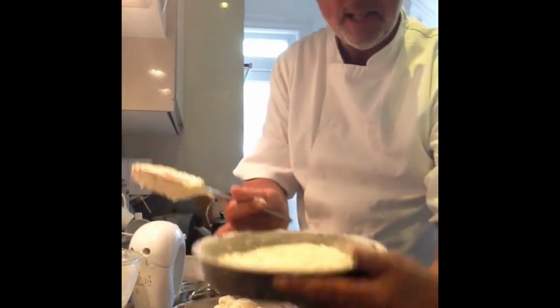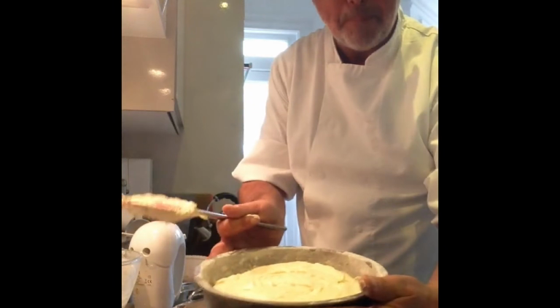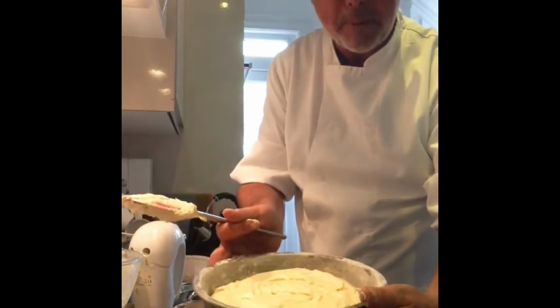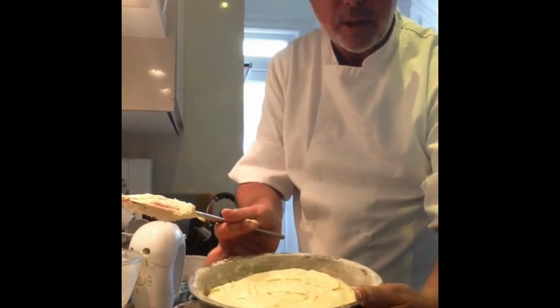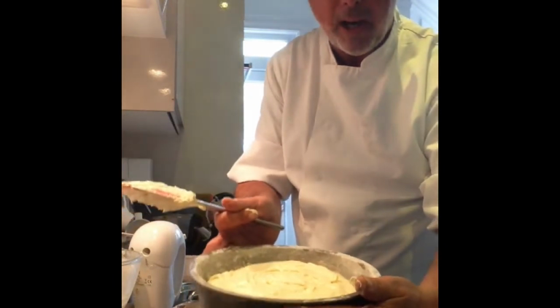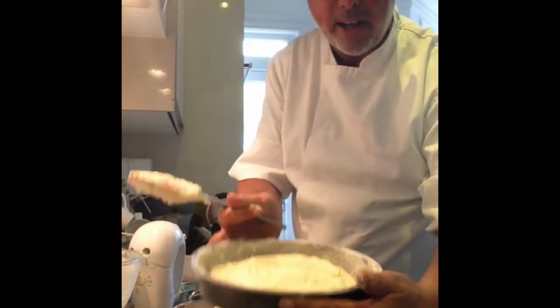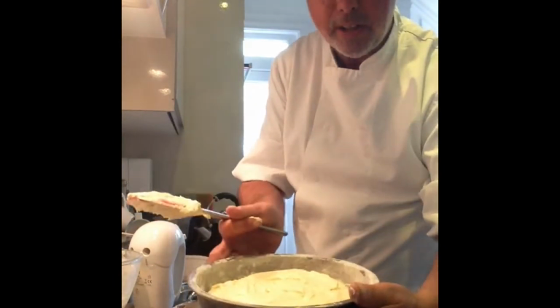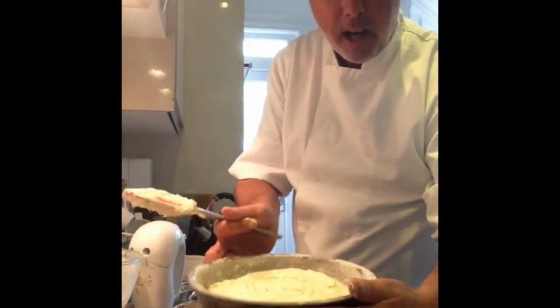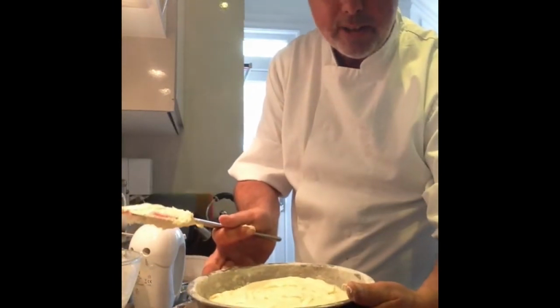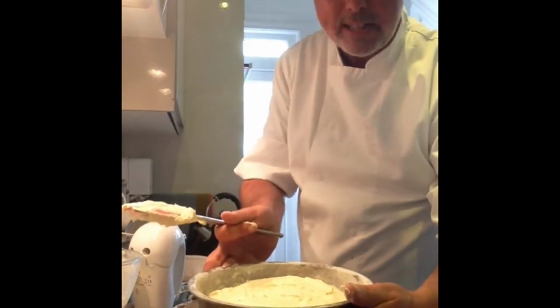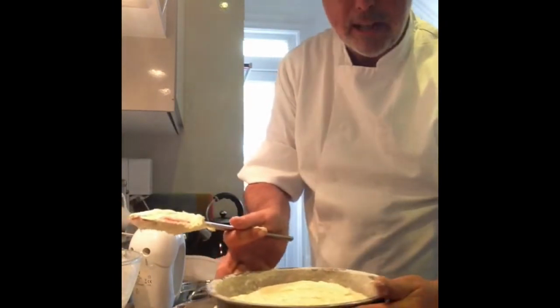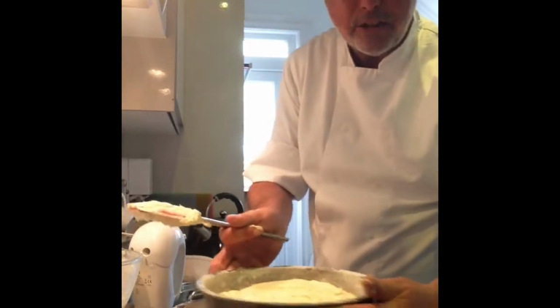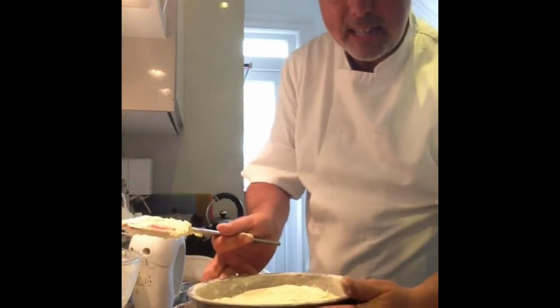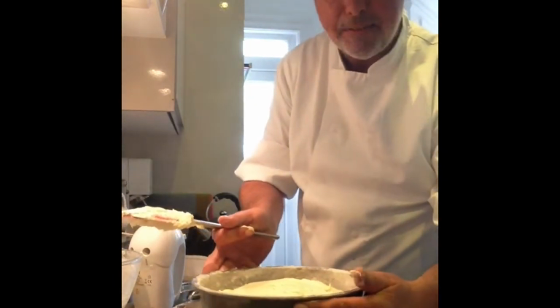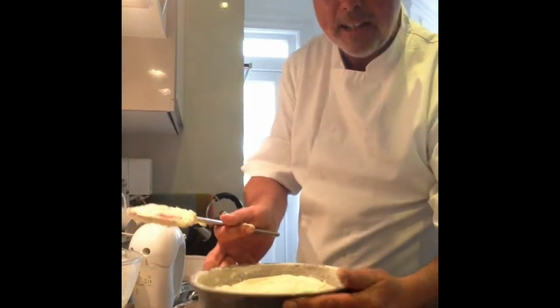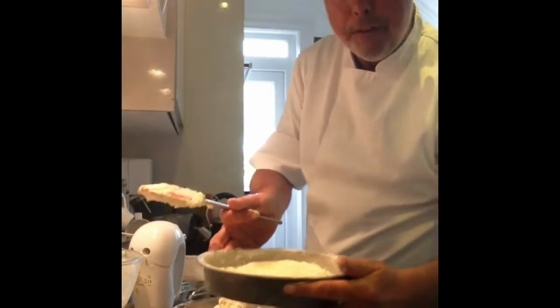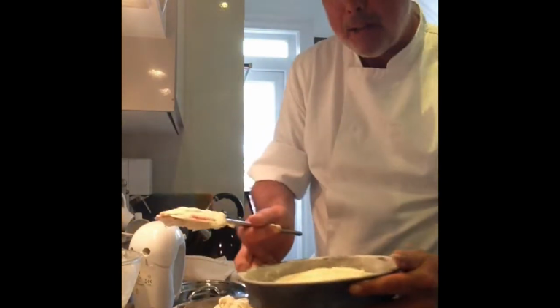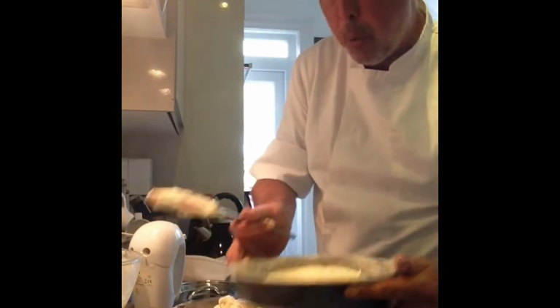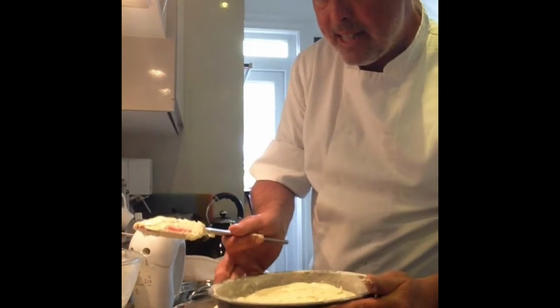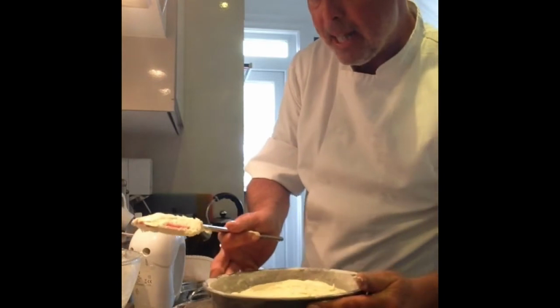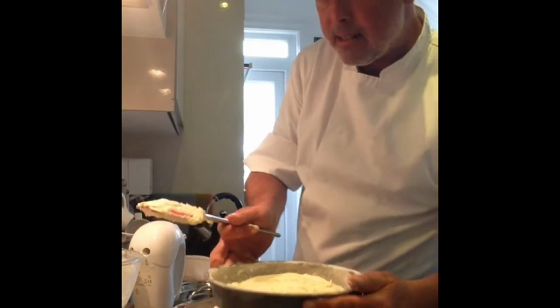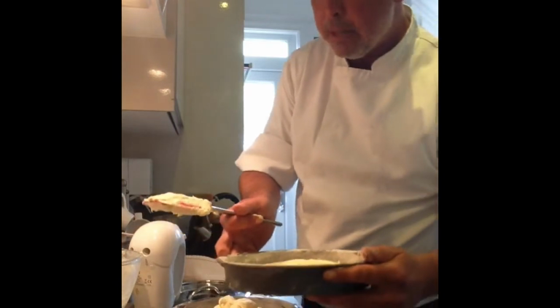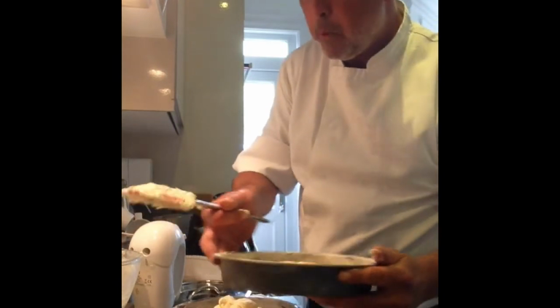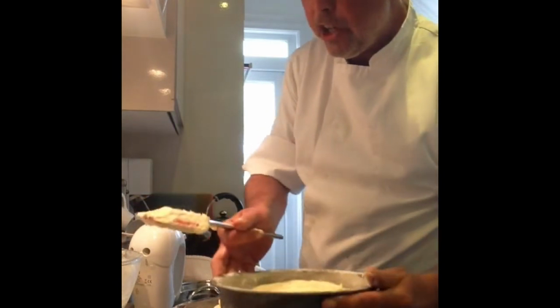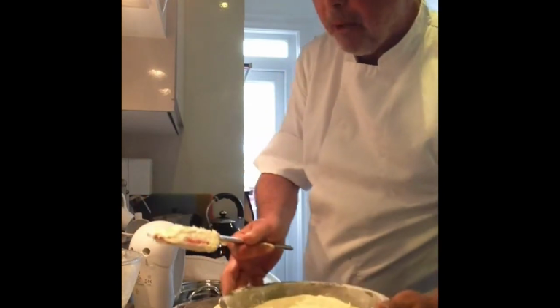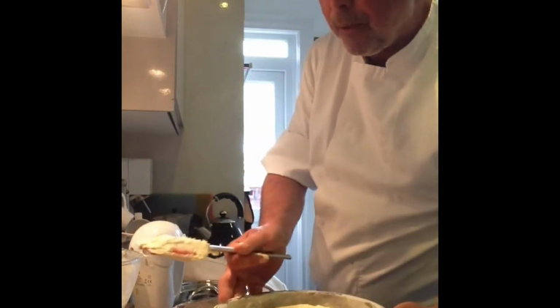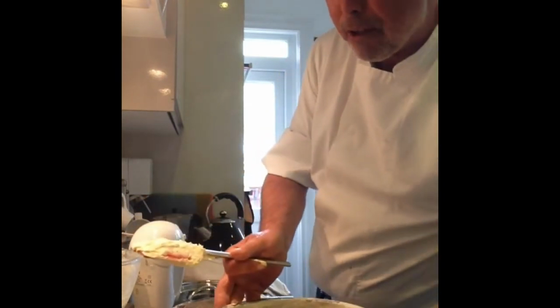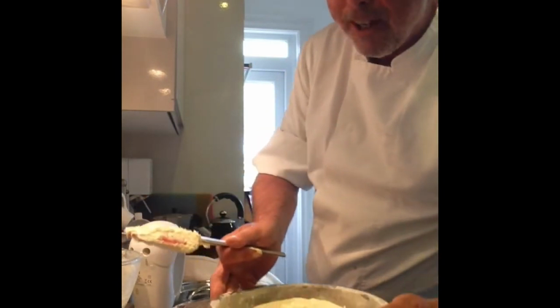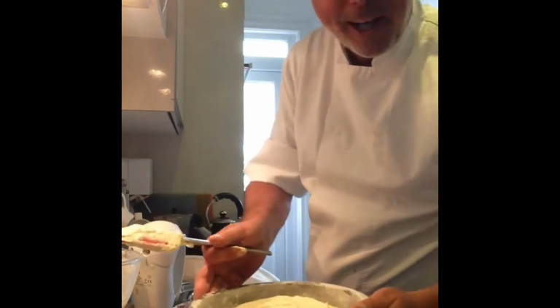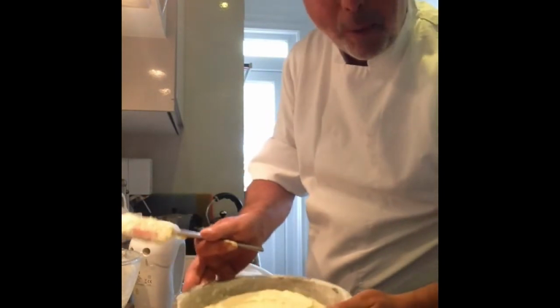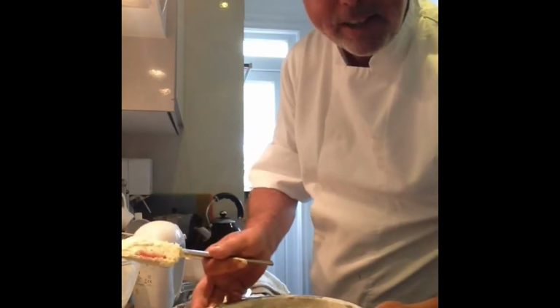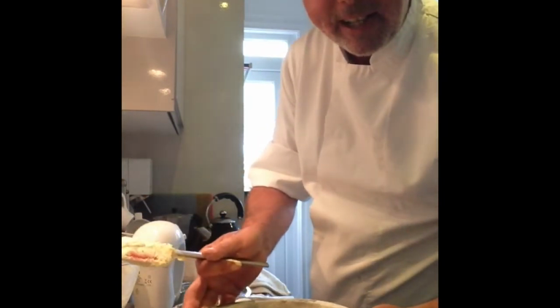Then pop them into an oven - 180 degrees, 160 fan, for about 20 minutes. You might want to turn them halfway through. I'm going to do that now. Let's get these in the oven.